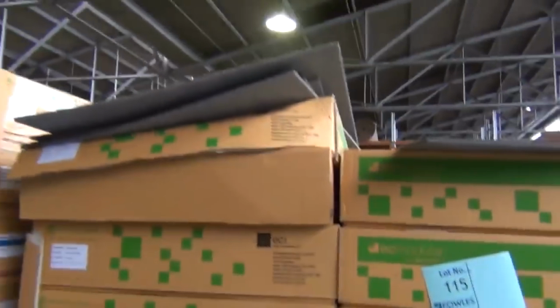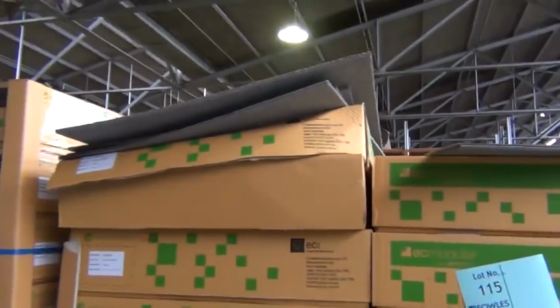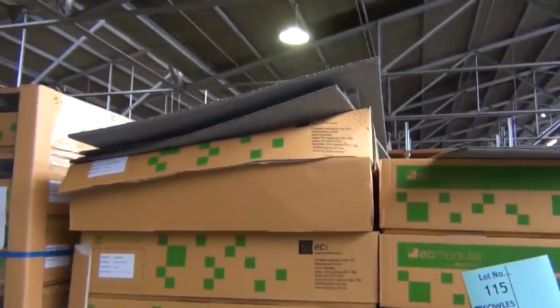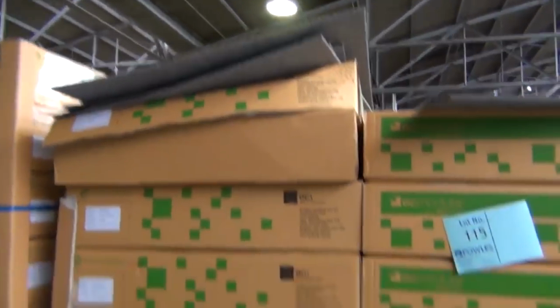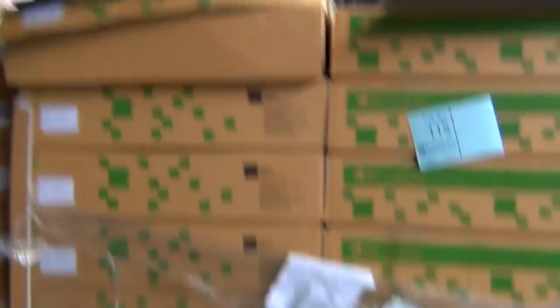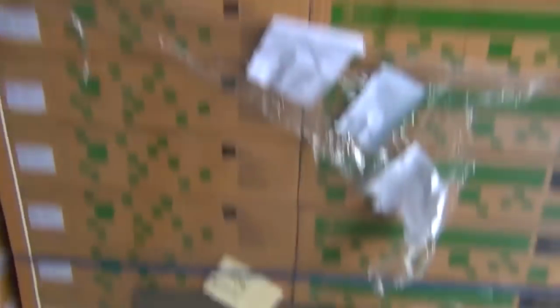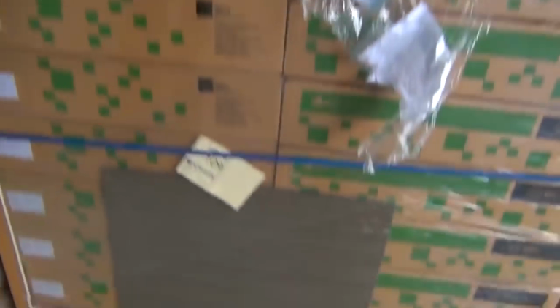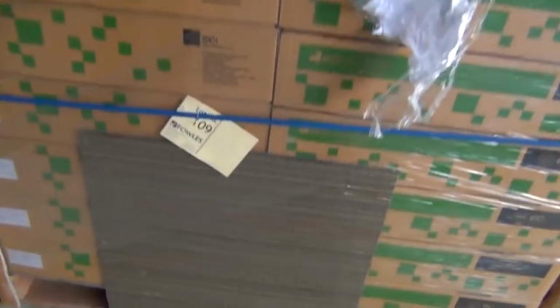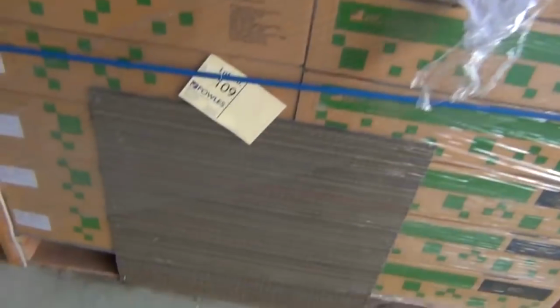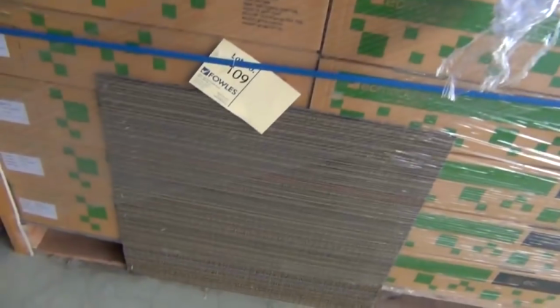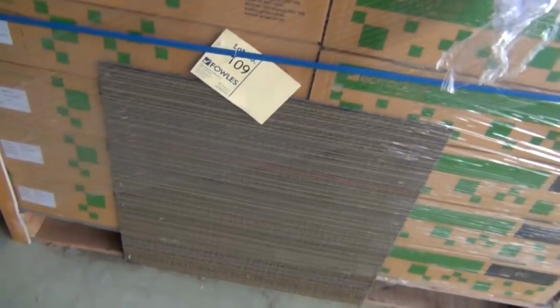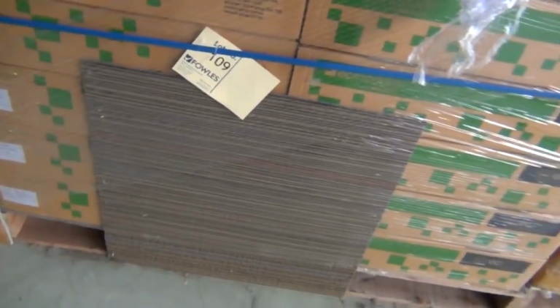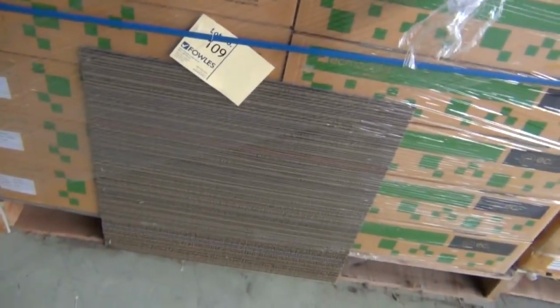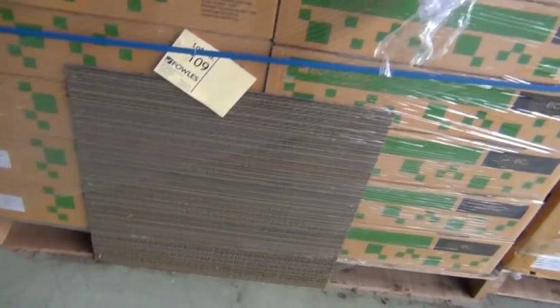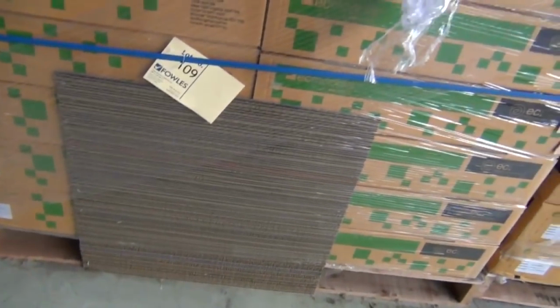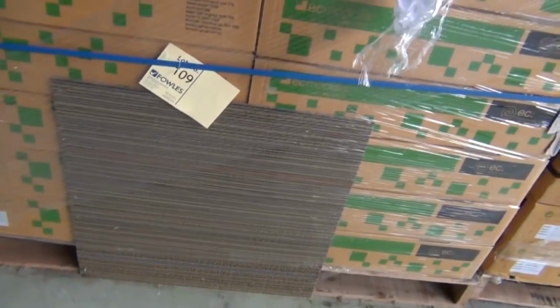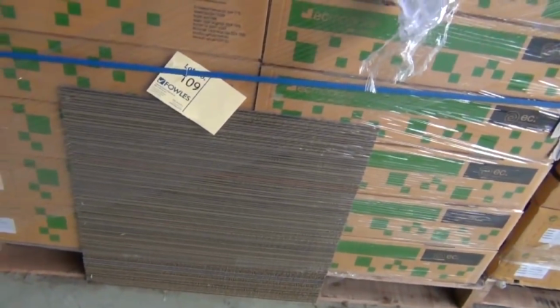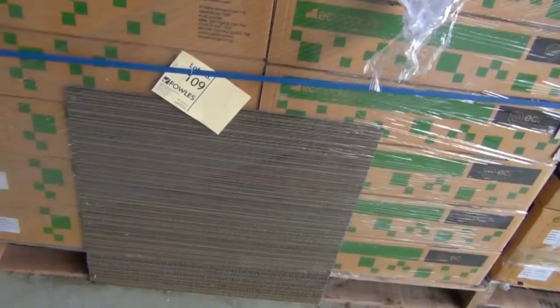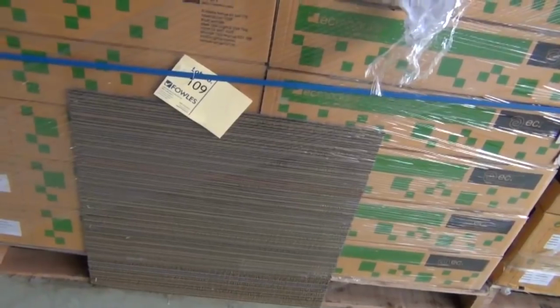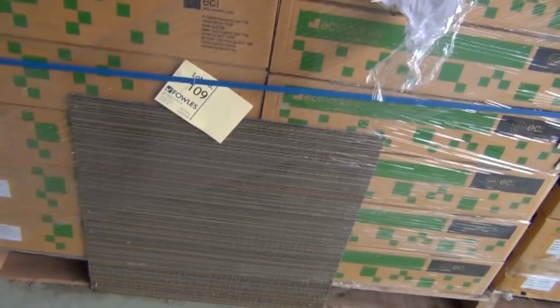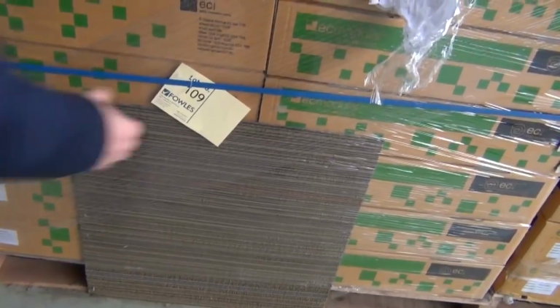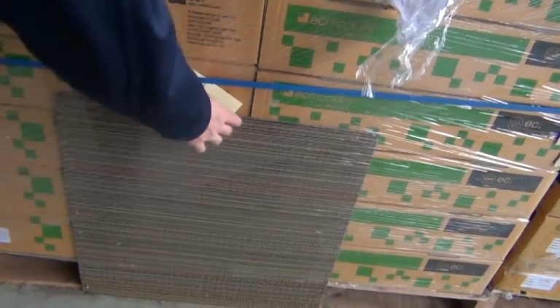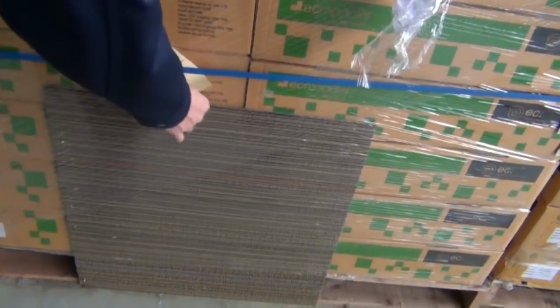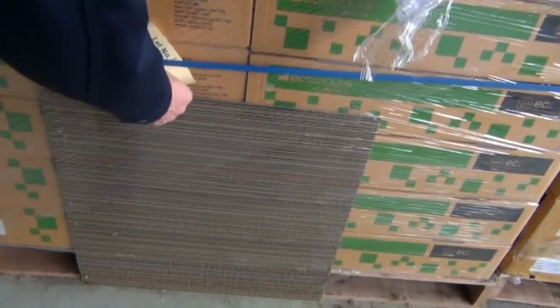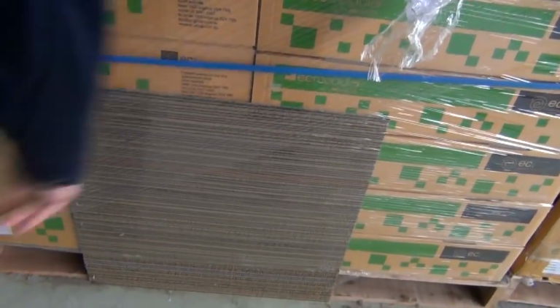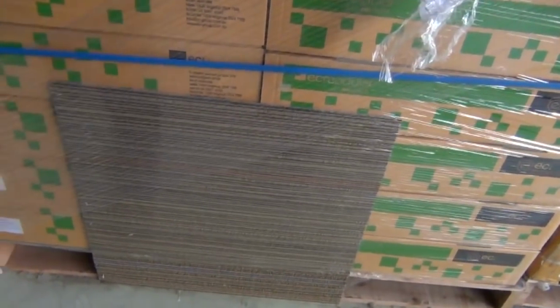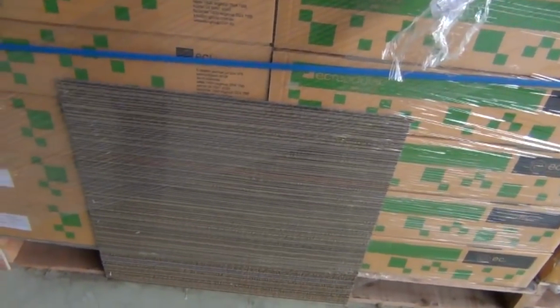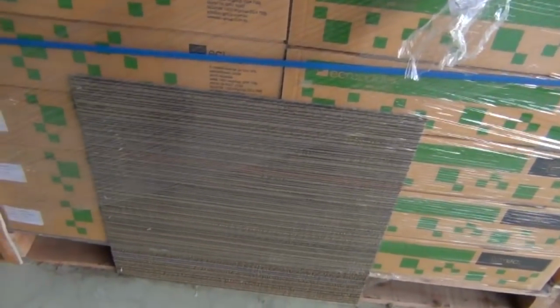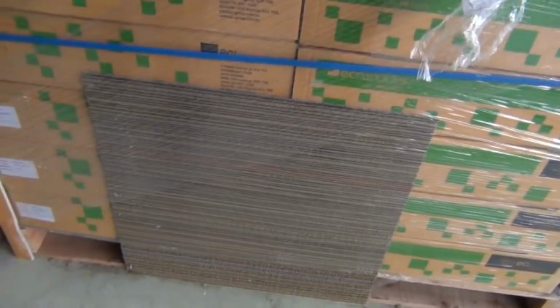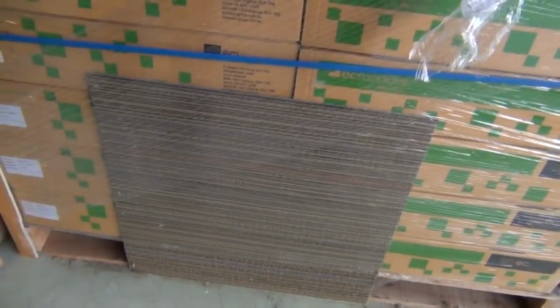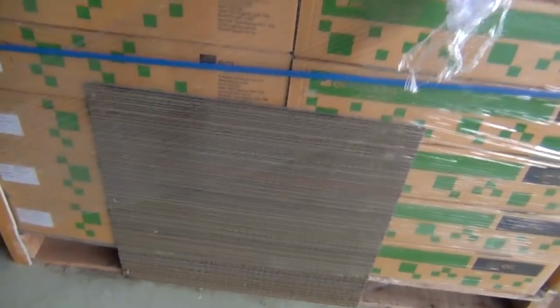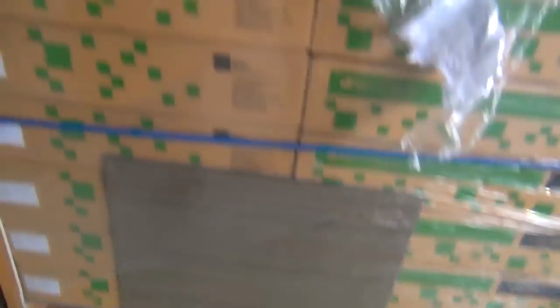We've got quite a few — might be 200 or 300 metres there, probably more actually. We'll be selling them by the square metre, which means you'll be able to take whatever you like. That's lot number 115.